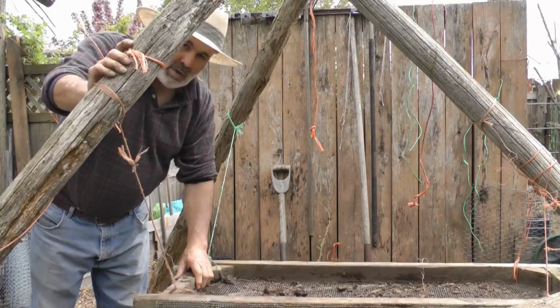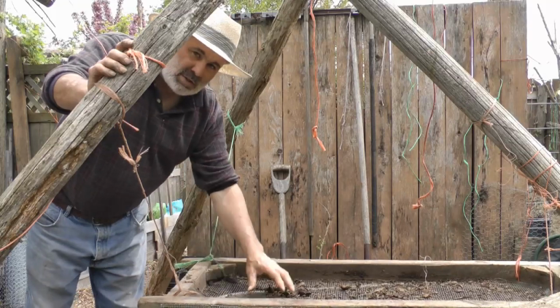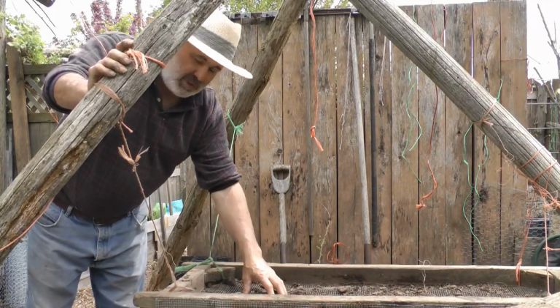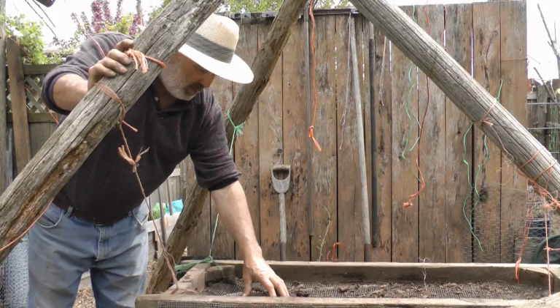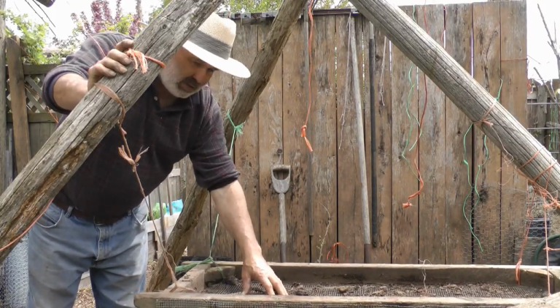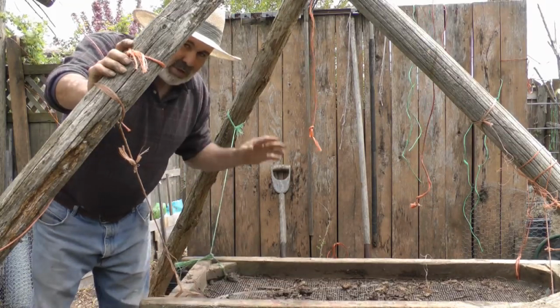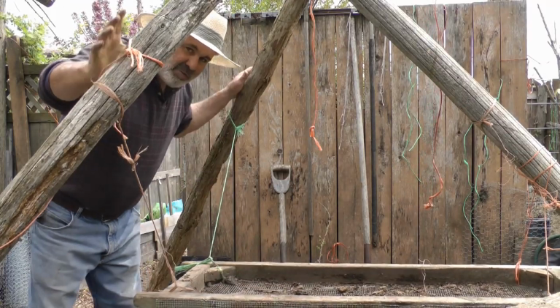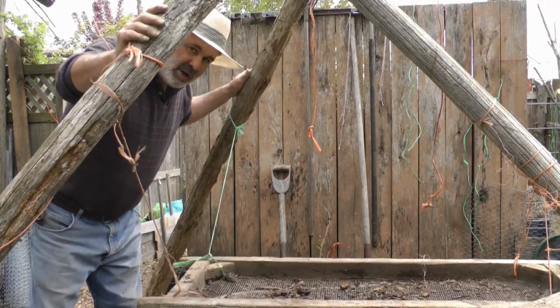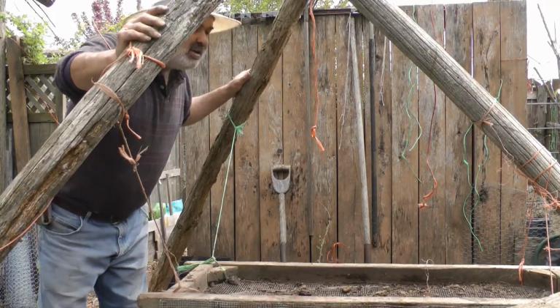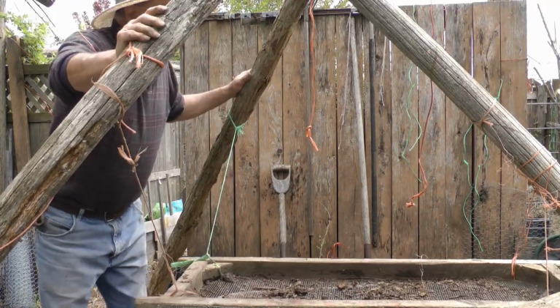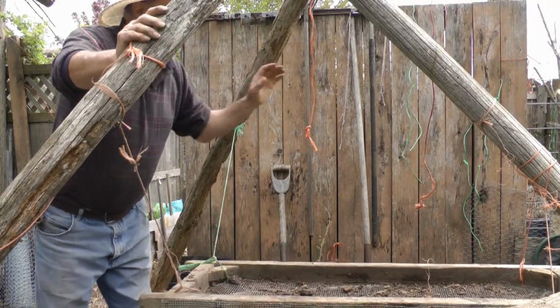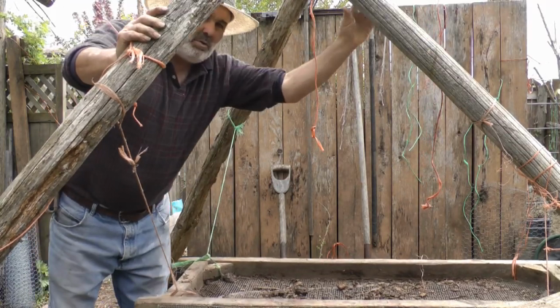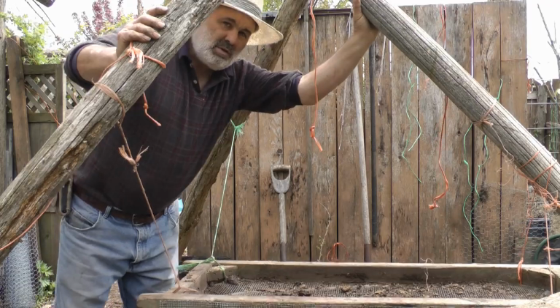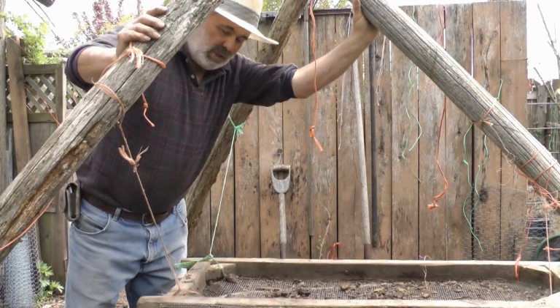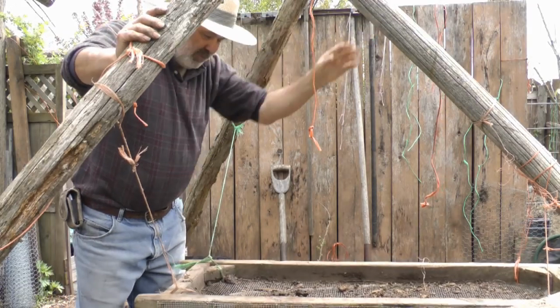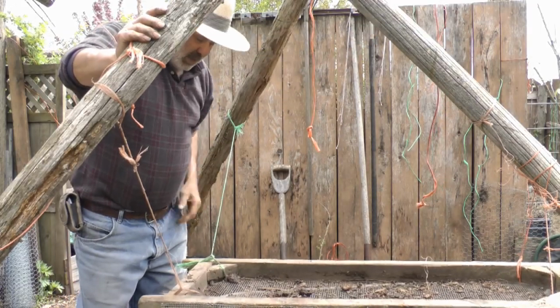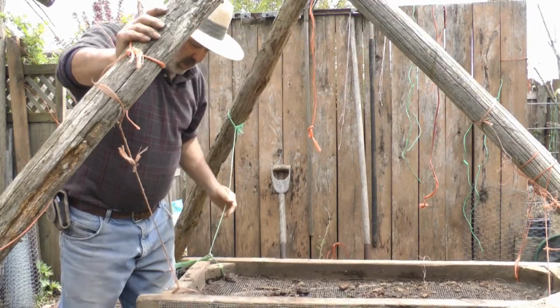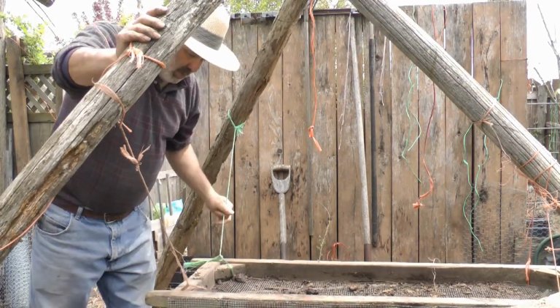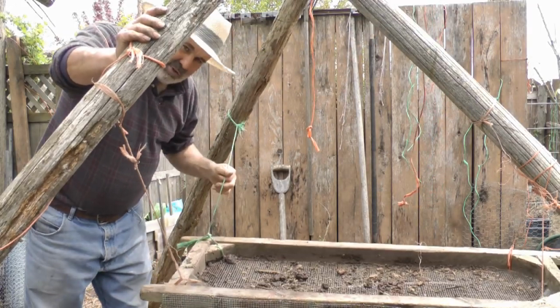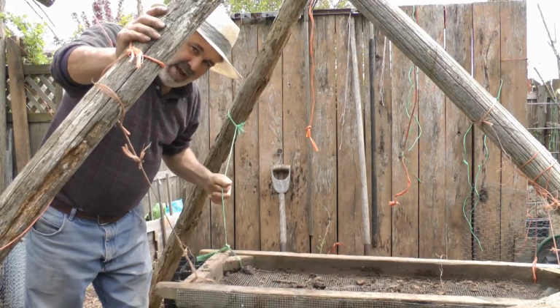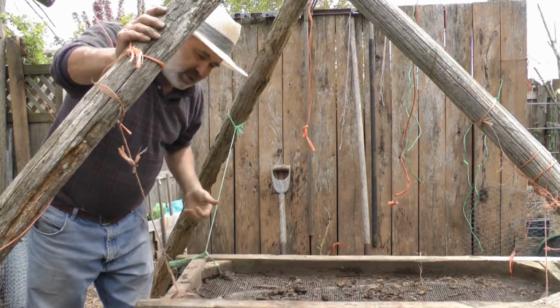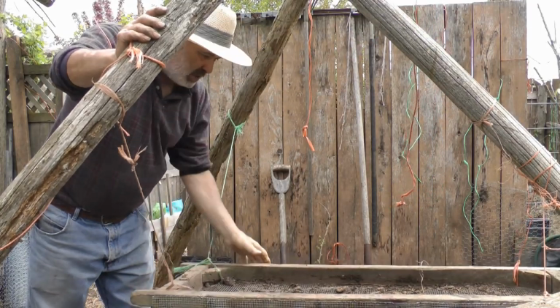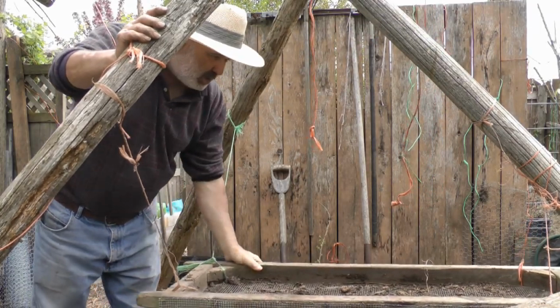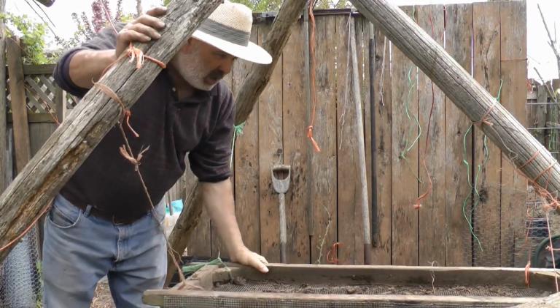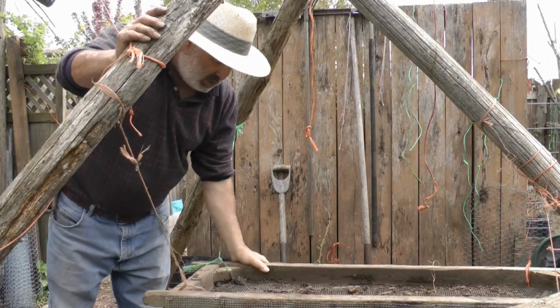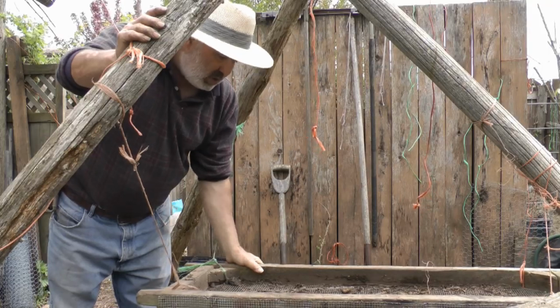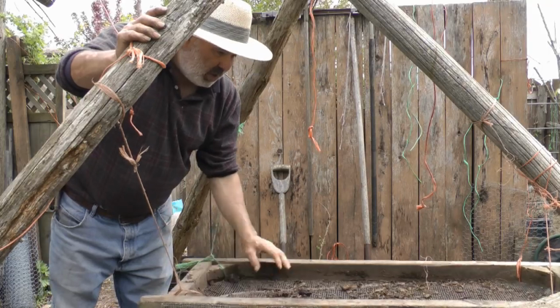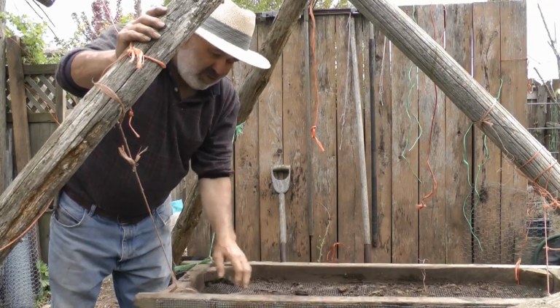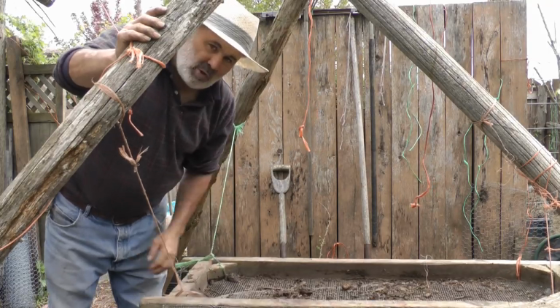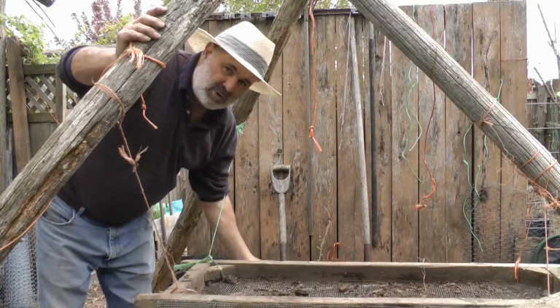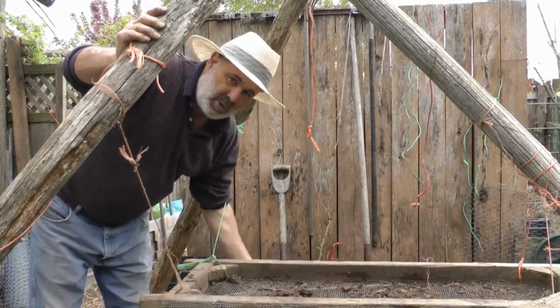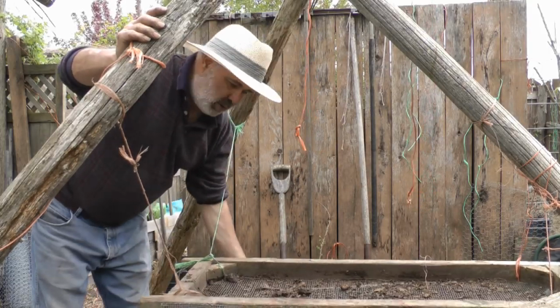This is the sifter that I built. Here's an A-frame right here, and there's one single post holding up the A-frame. My sifter is attached to this A-frame and it's just above the wheelbarrow. There's a wheelbarrow right below.